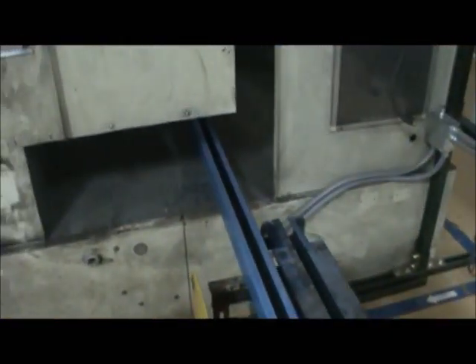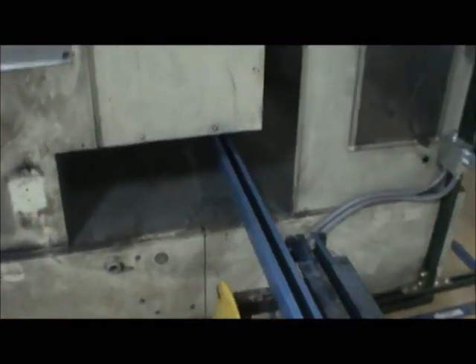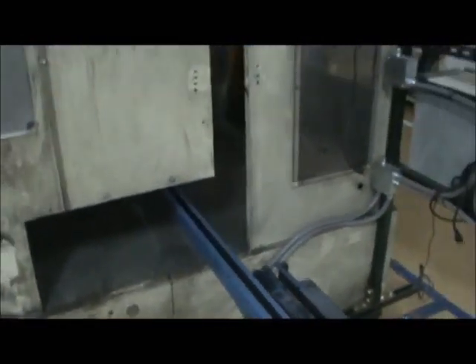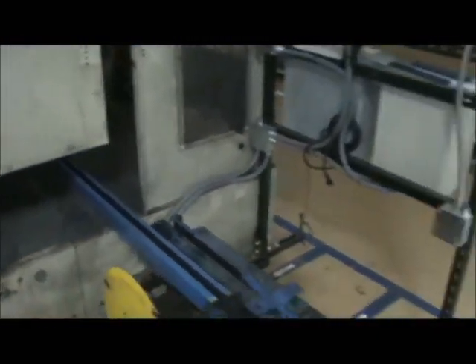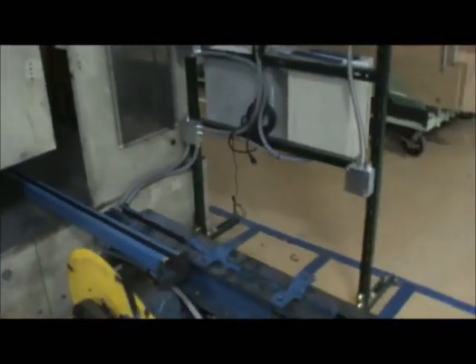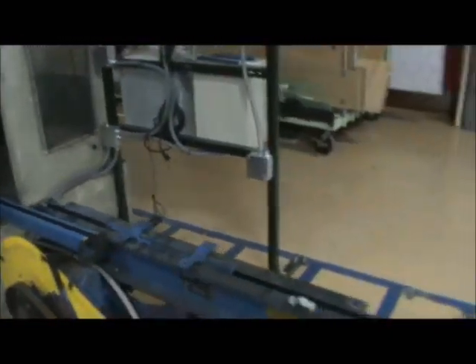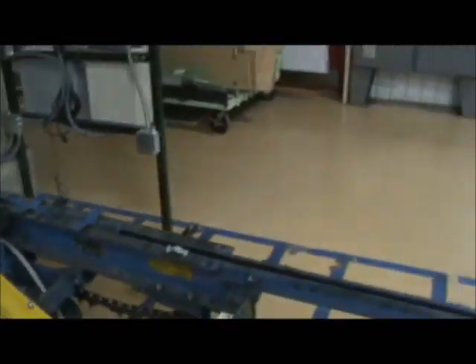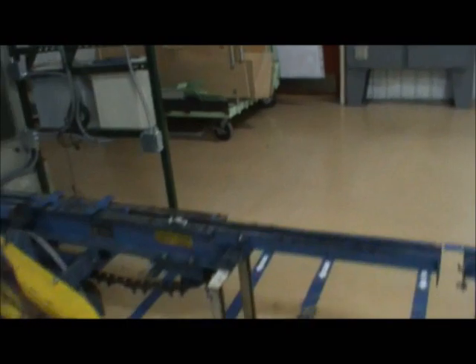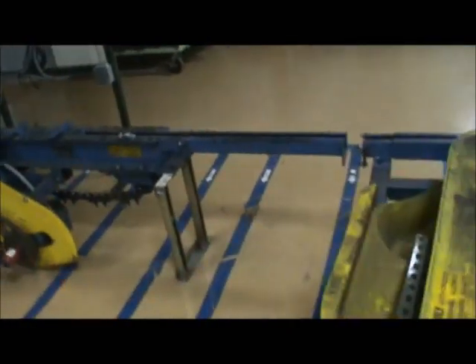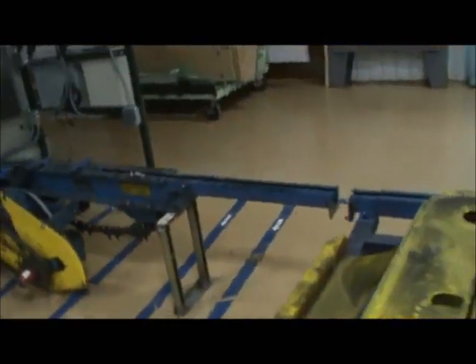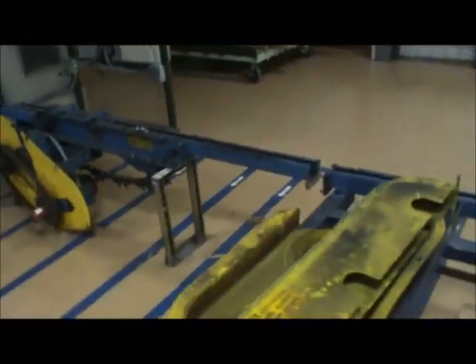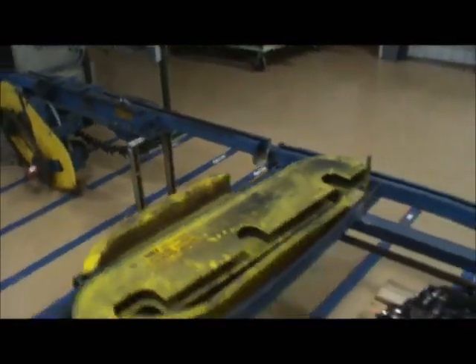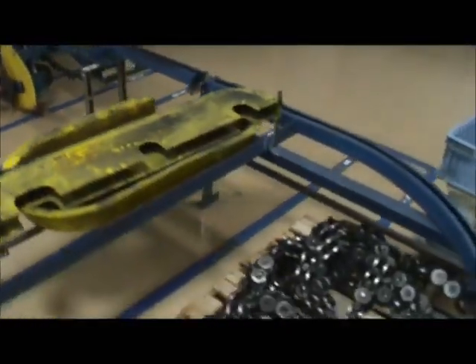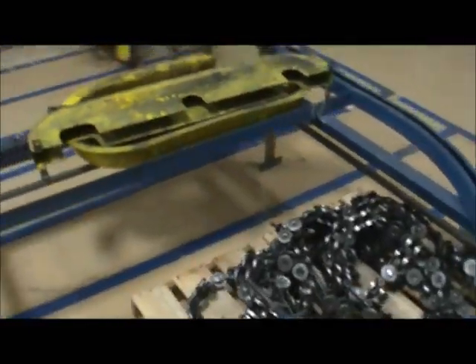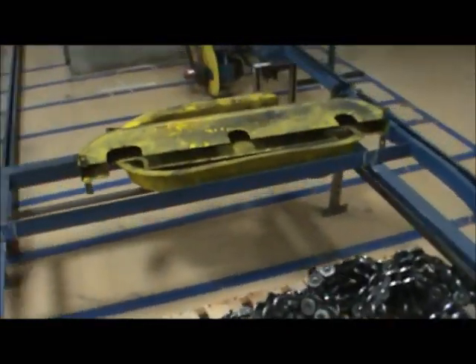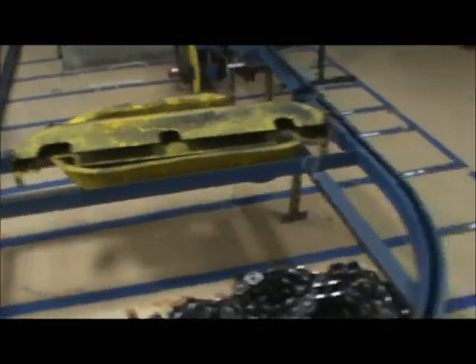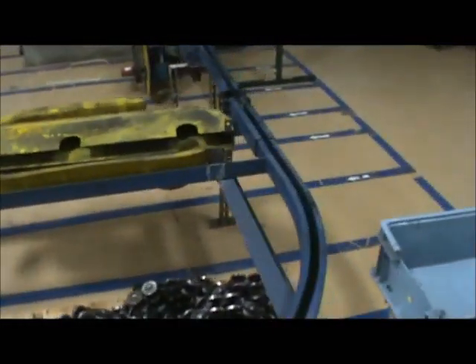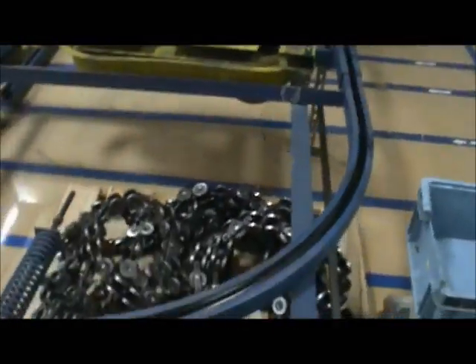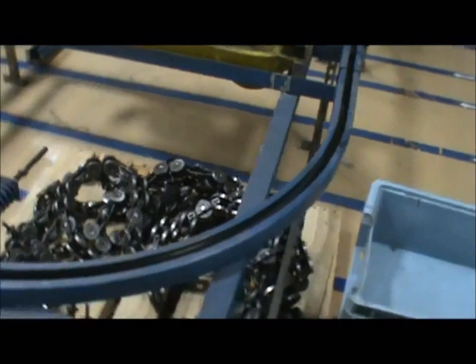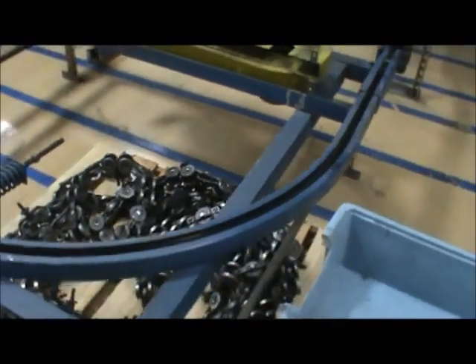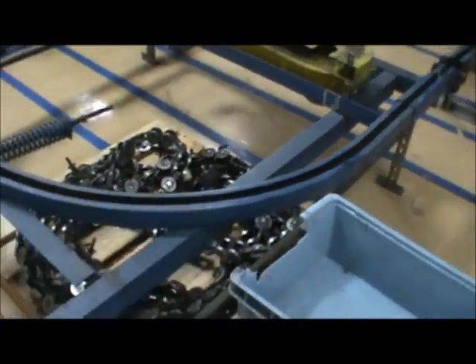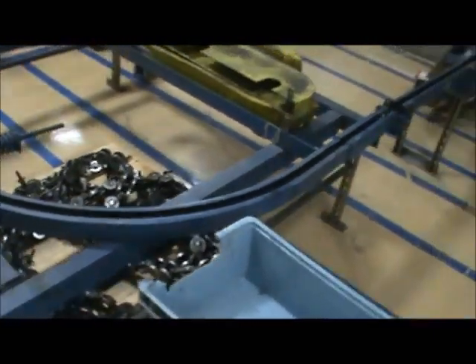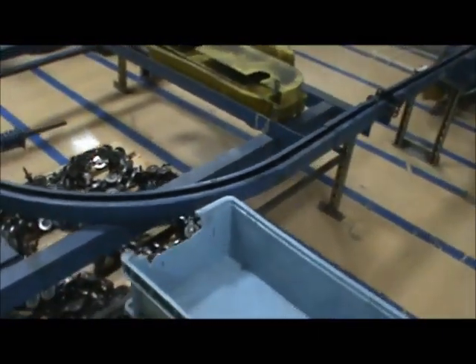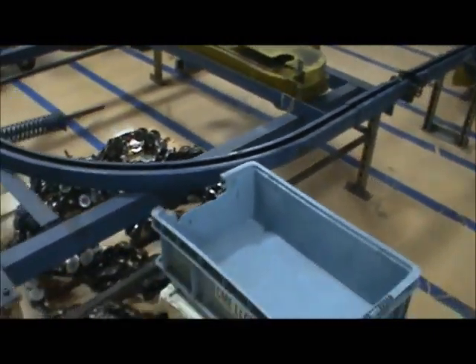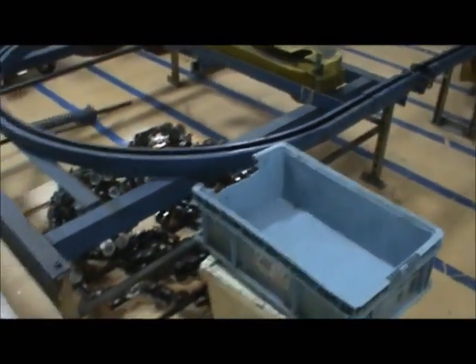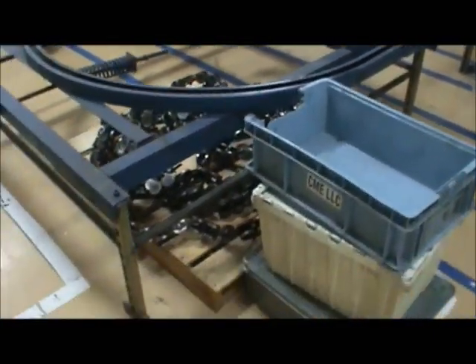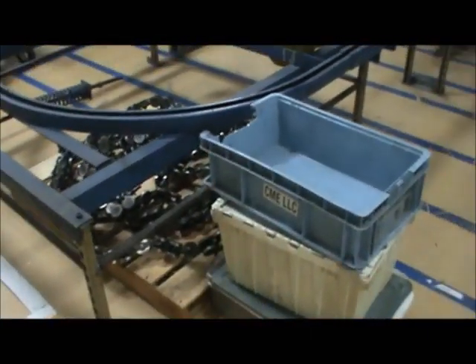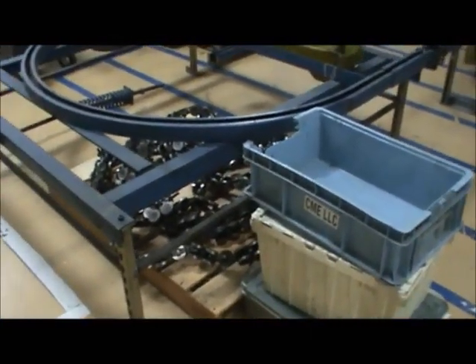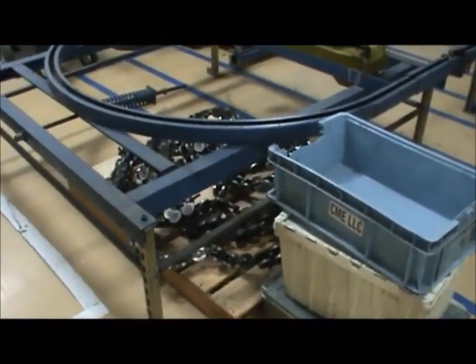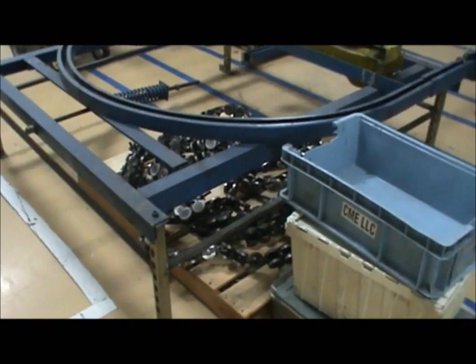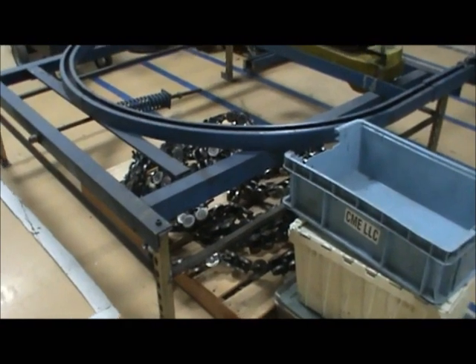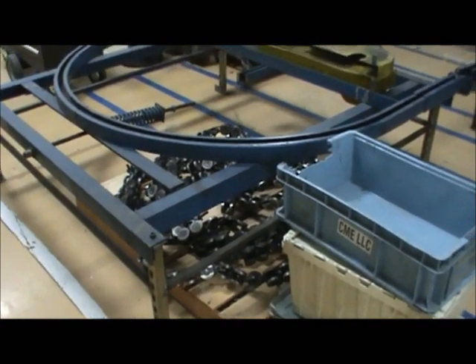Here is the entrance to the powder coat. That is a uni belt conveyor system, and that's a 300 to 1 drive over there in that Jervis Drive.